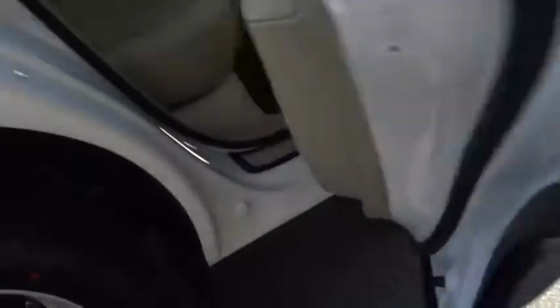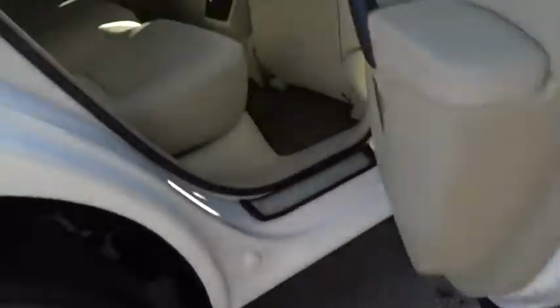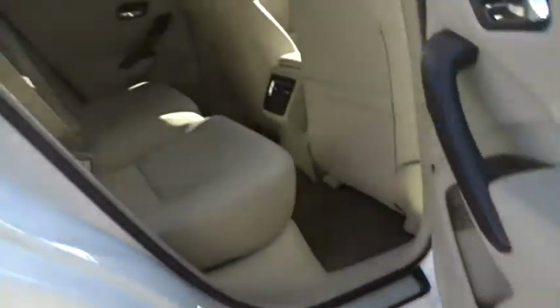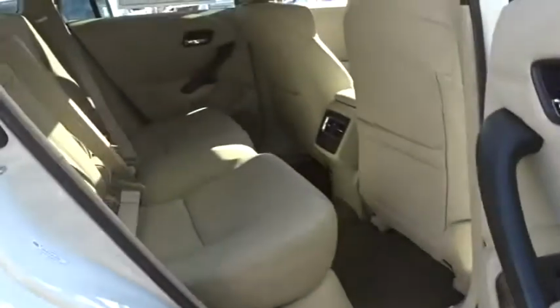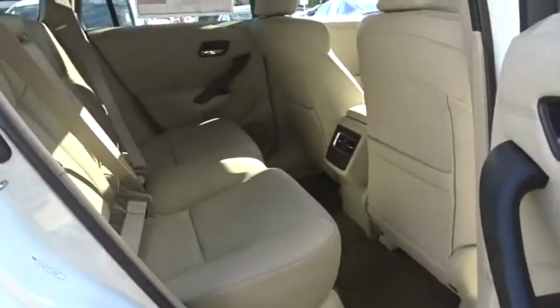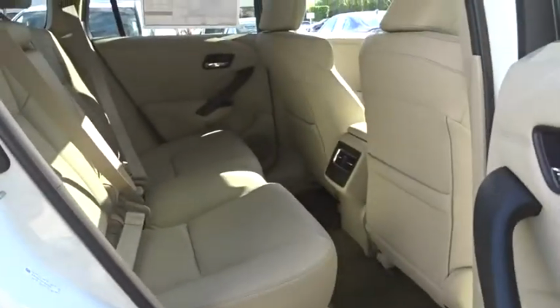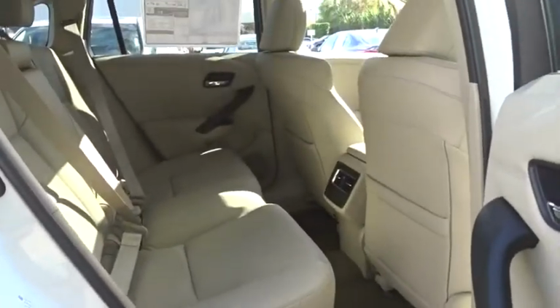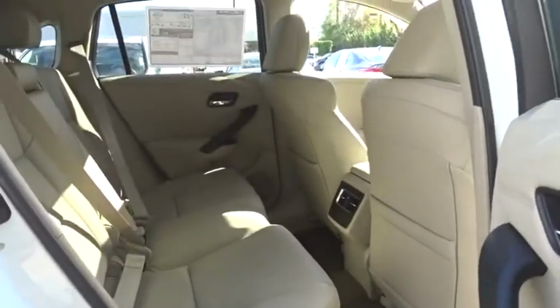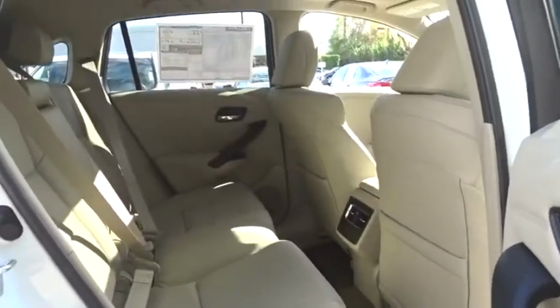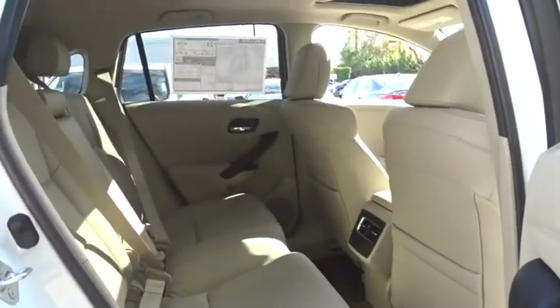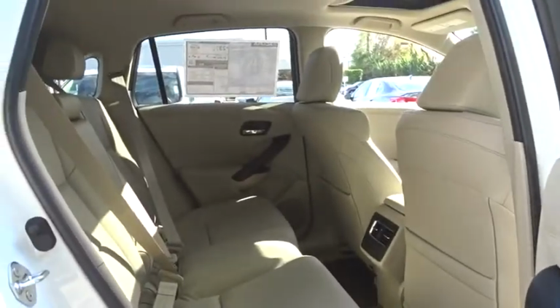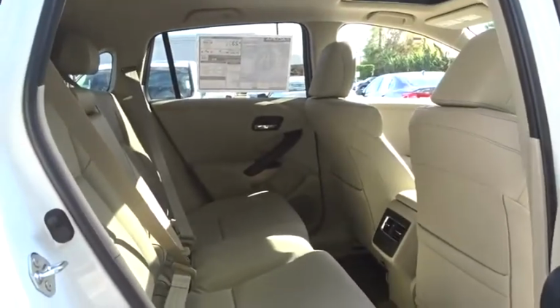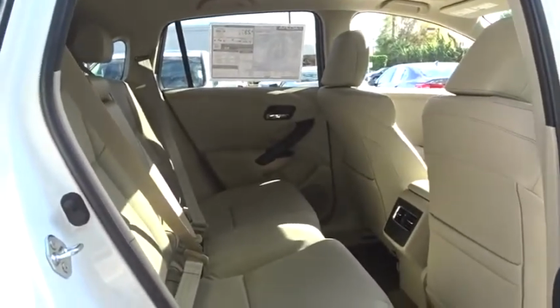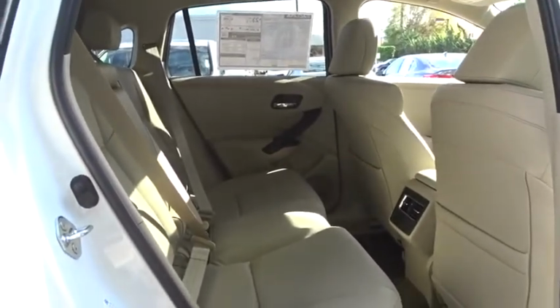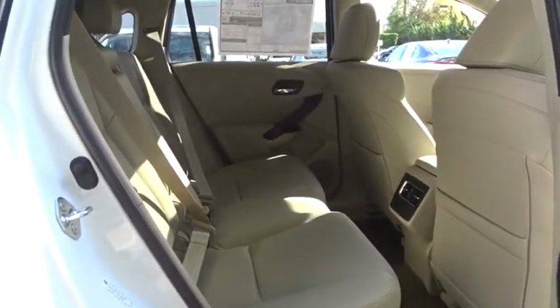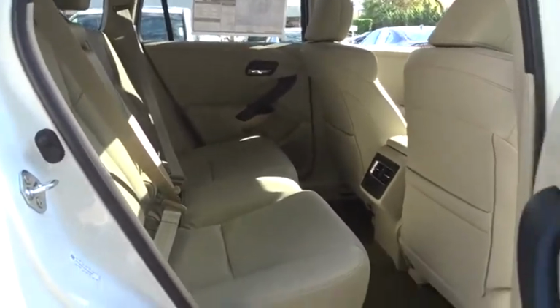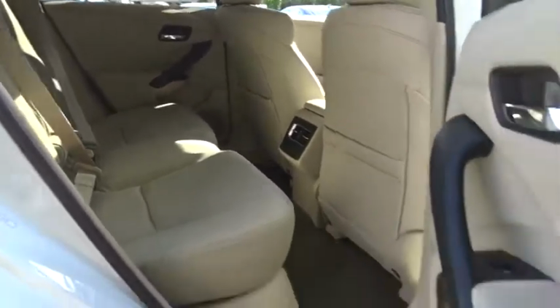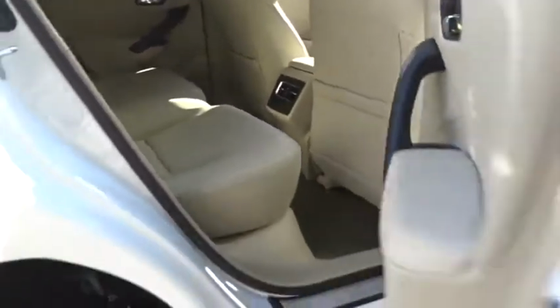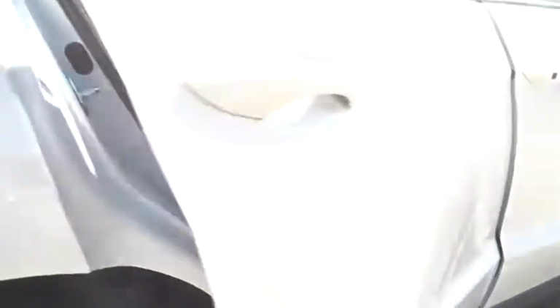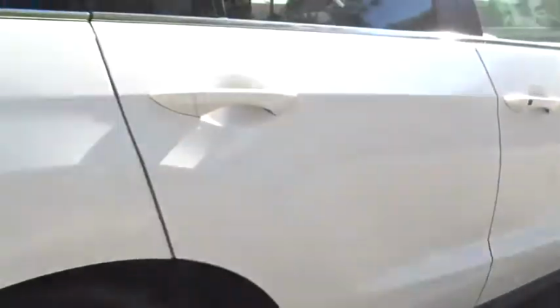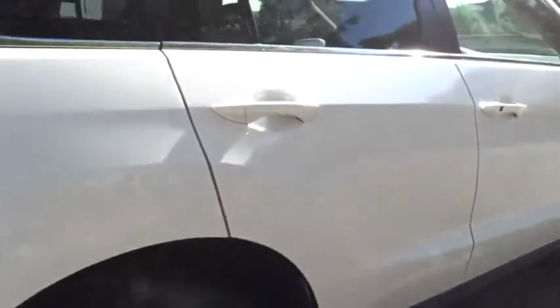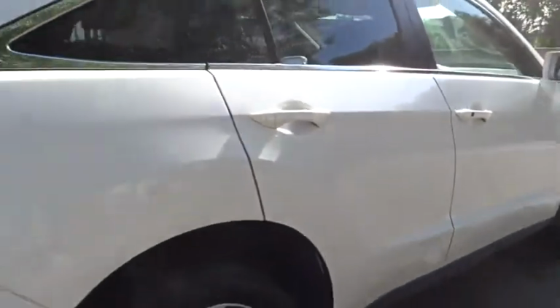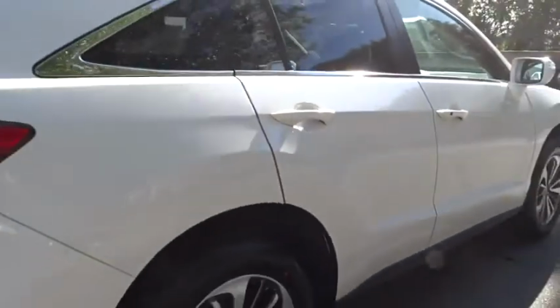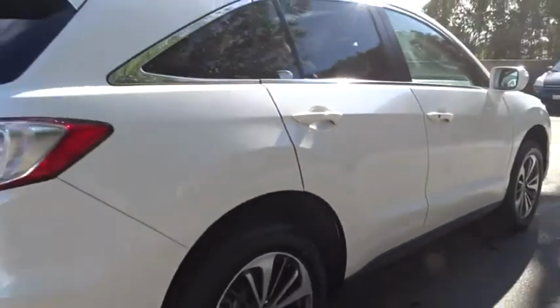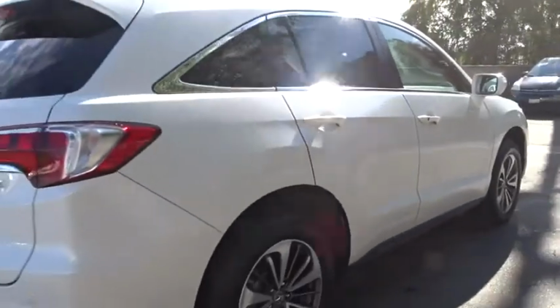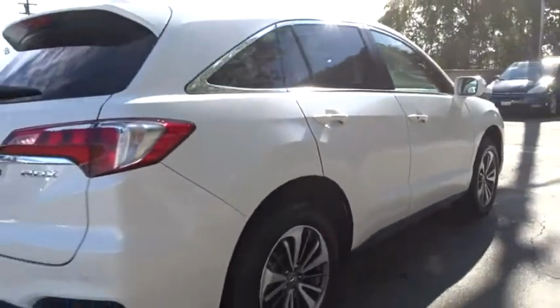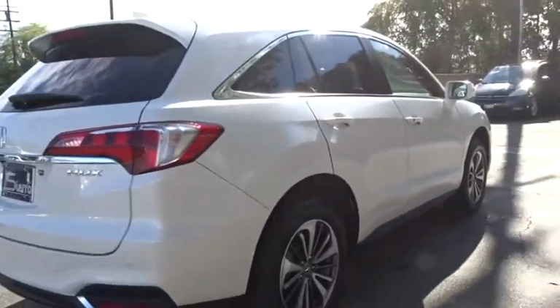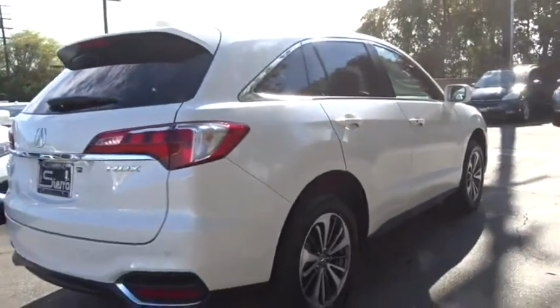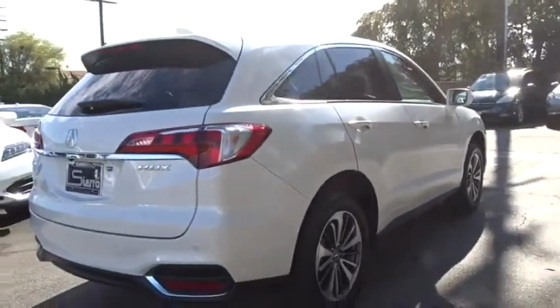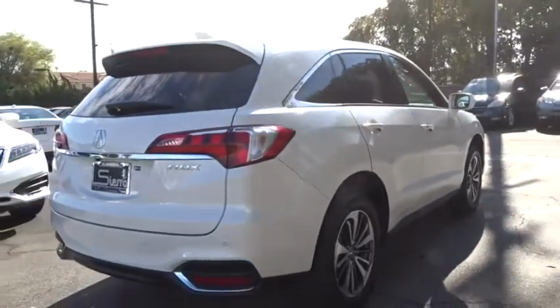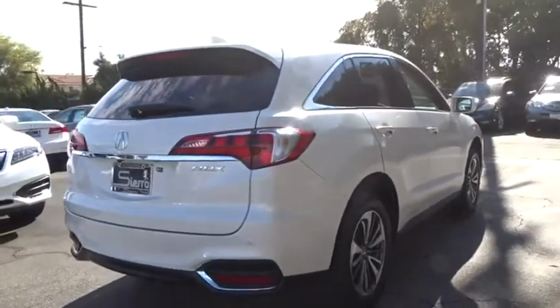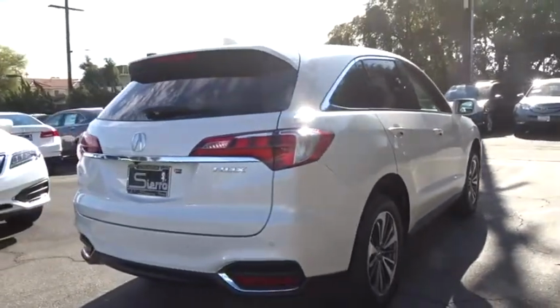Leather wrapped steering wheel, power steering, driver airbag, adjustable steering wheel, aluminum wheels, cruise control, keyless start, floor mats.